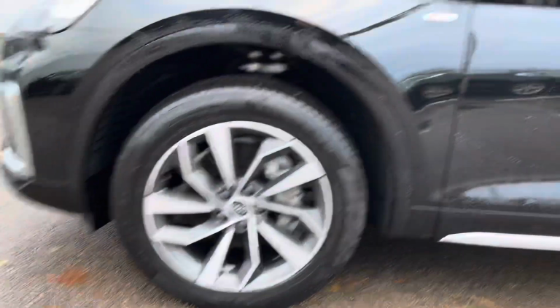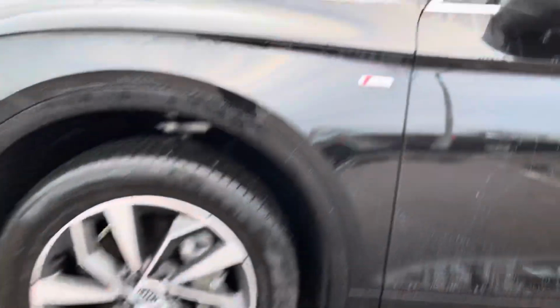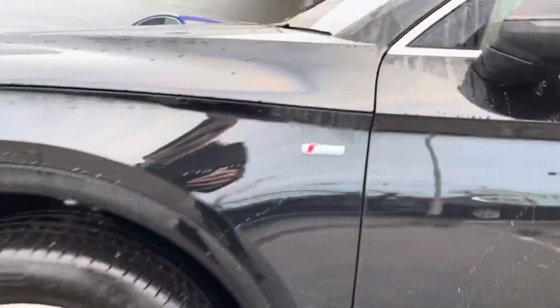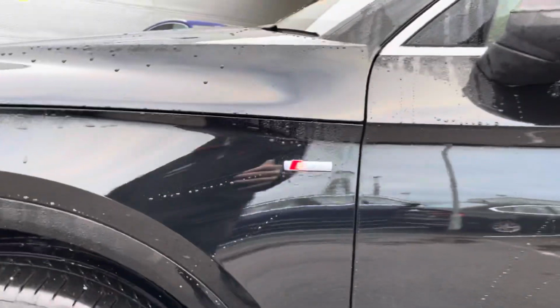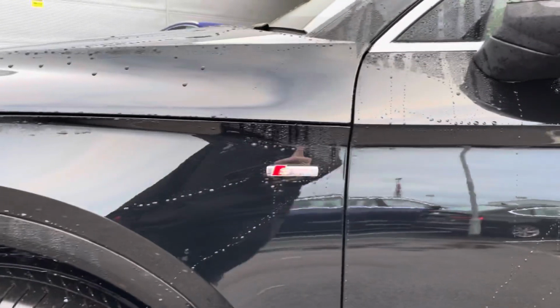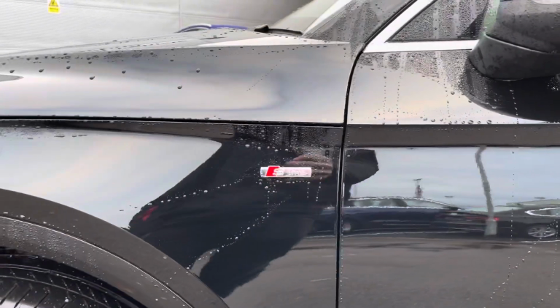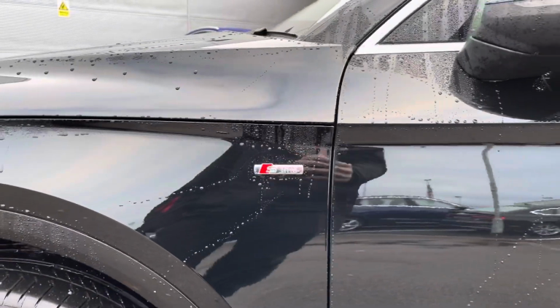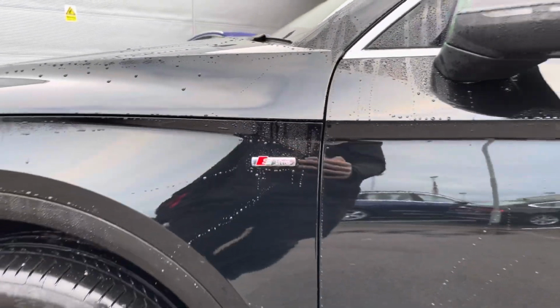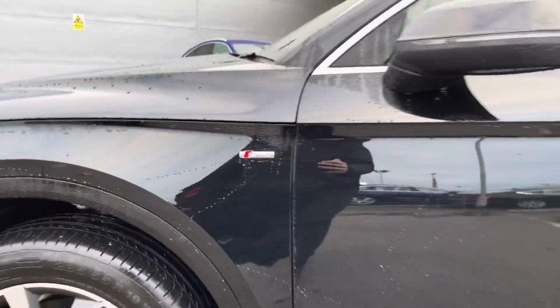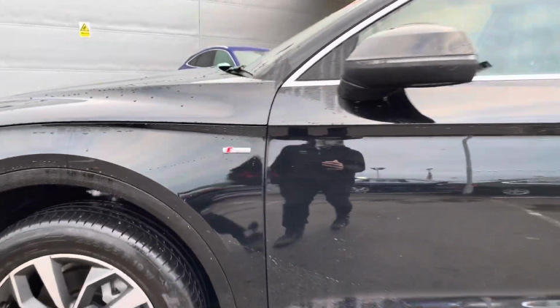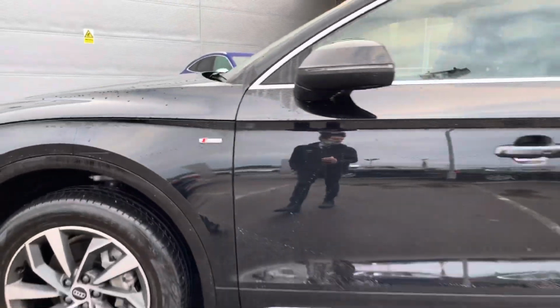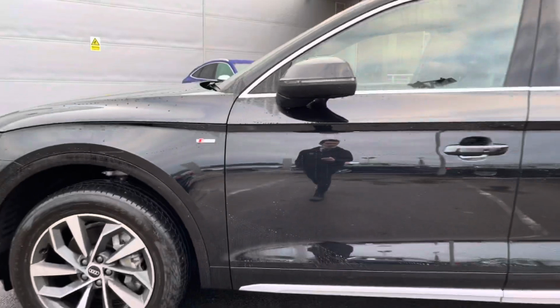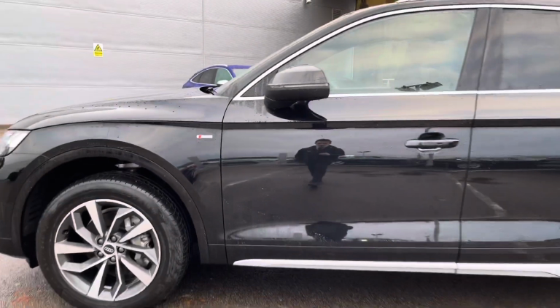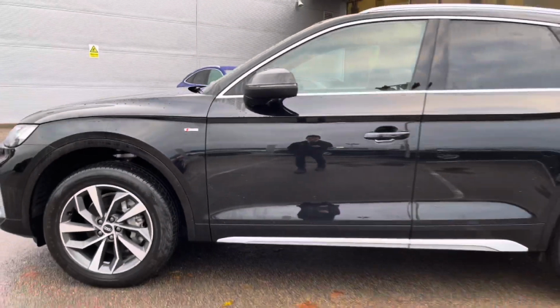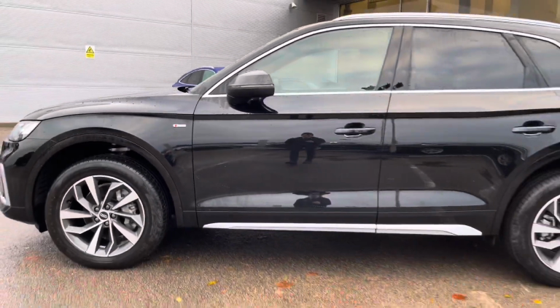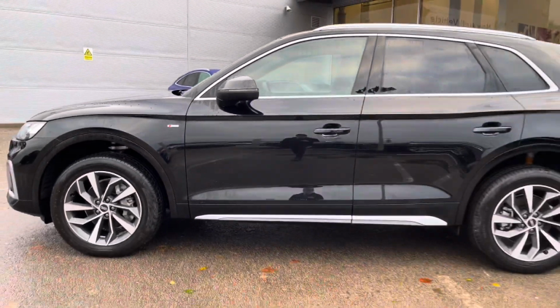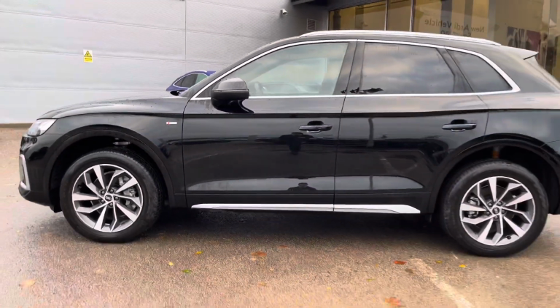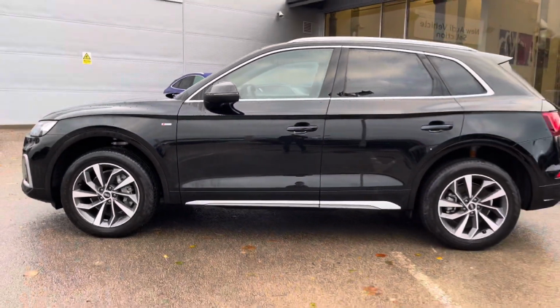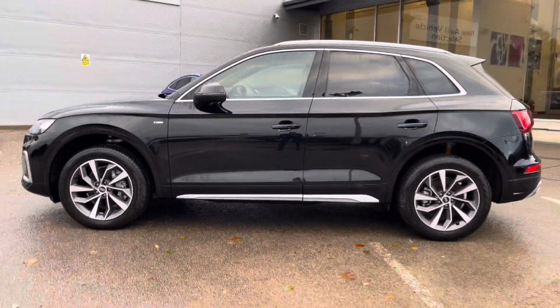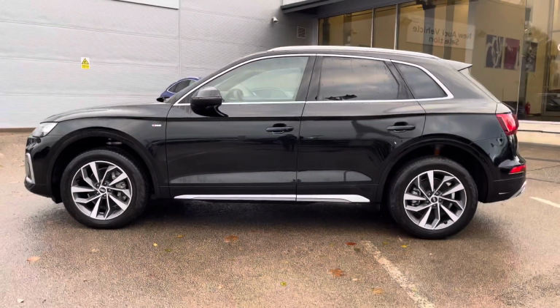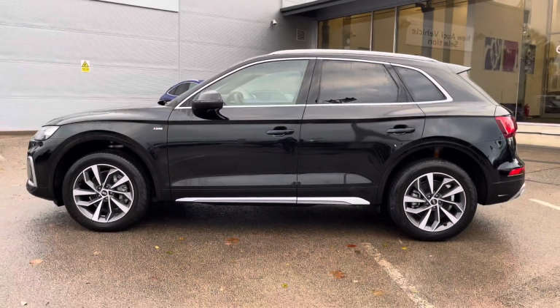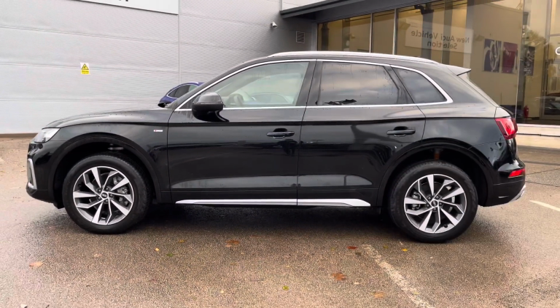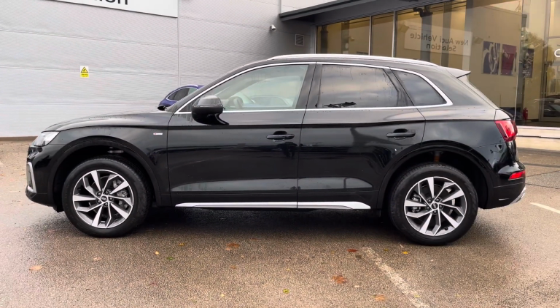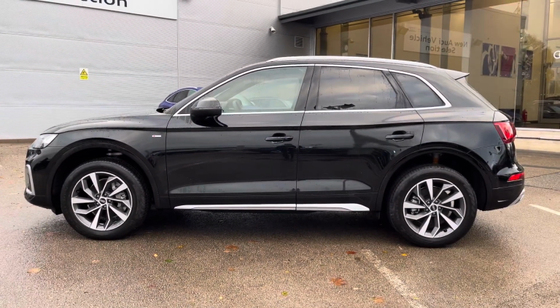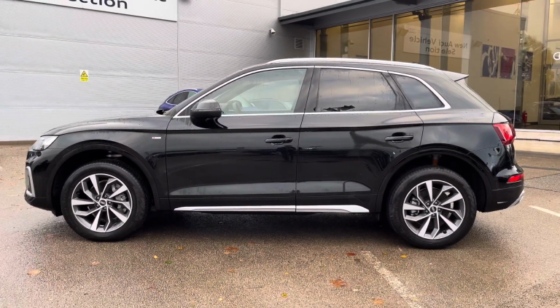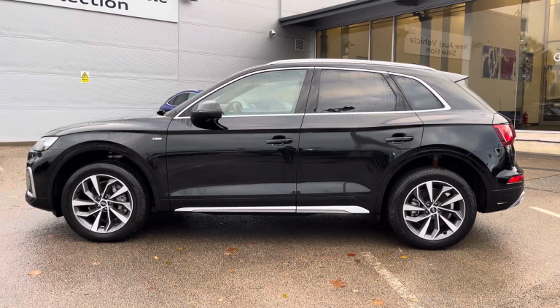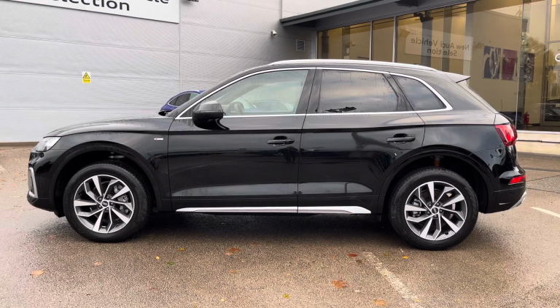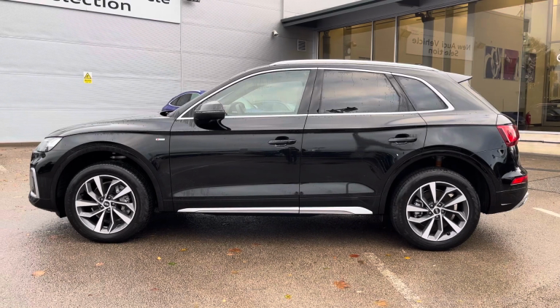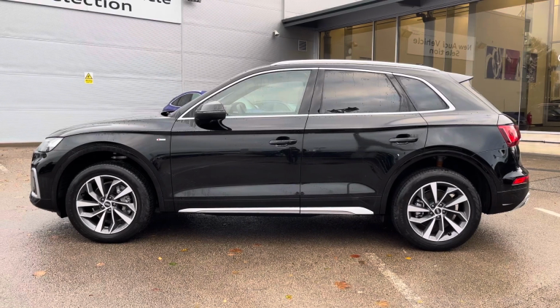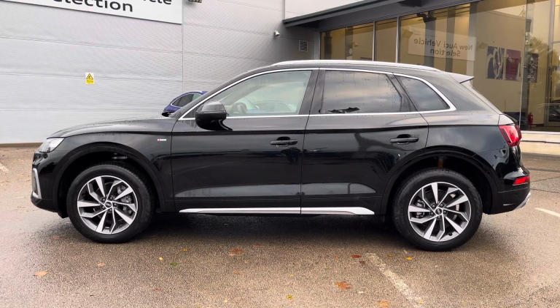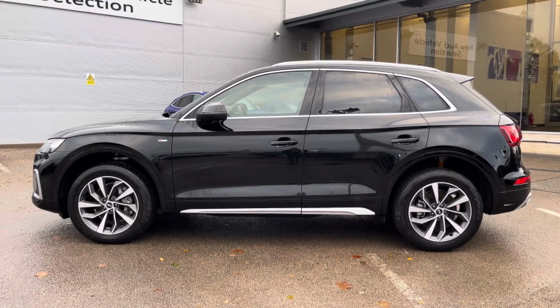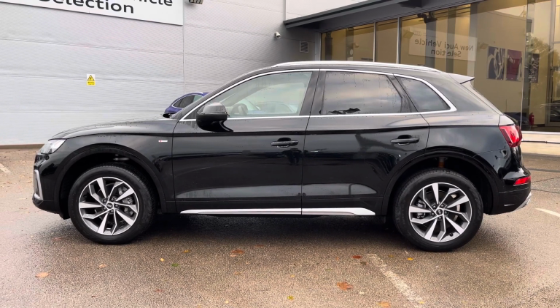On the sides we get some S line branding badges, meaning the trim brings enhanced styling and upgraded alloys. As we take a look around the outside, we also get silver trim around the windows and privacy glass in the back as well.